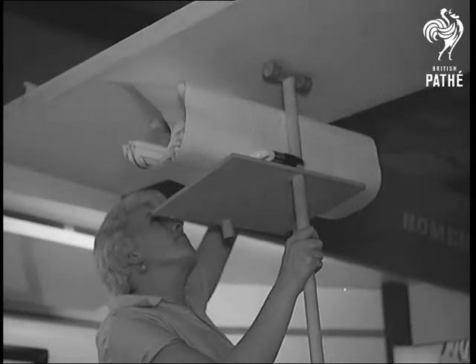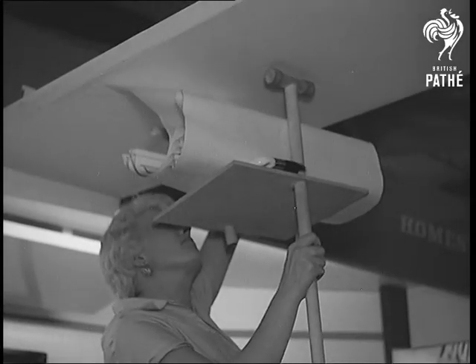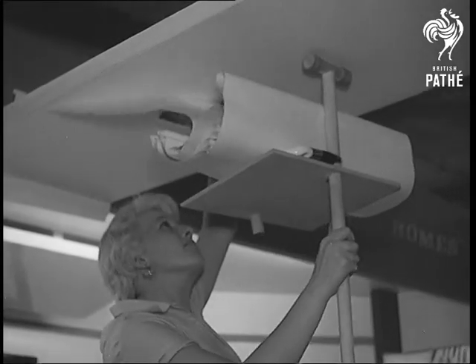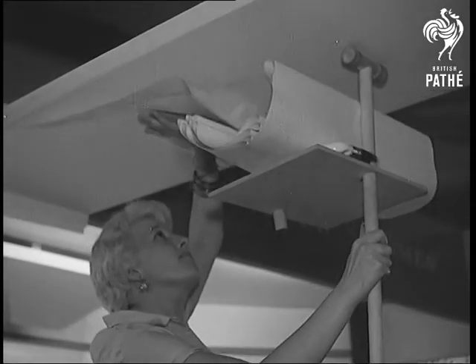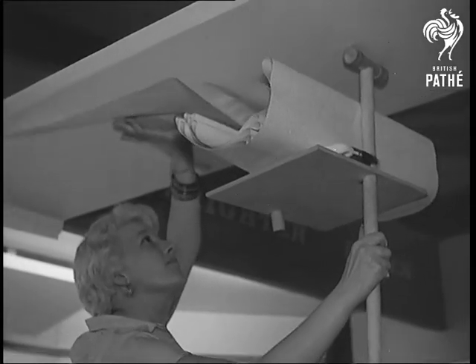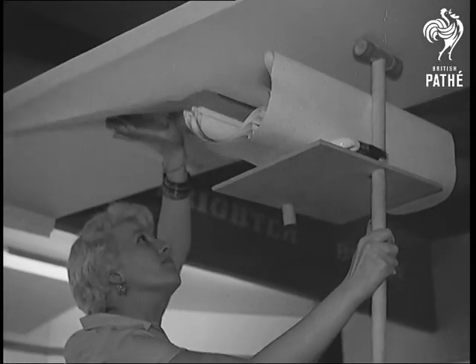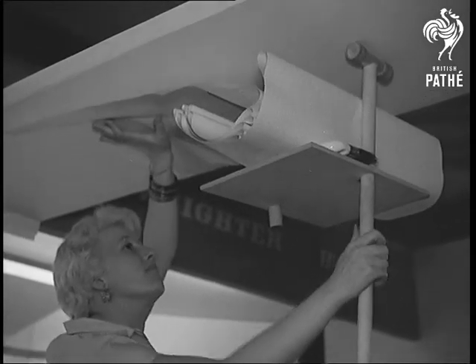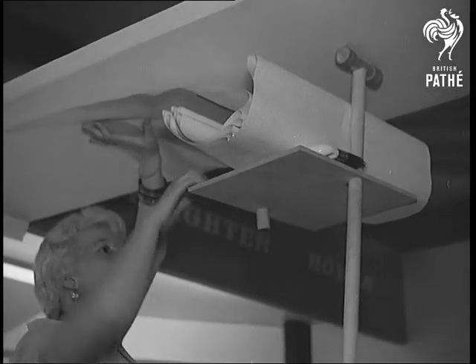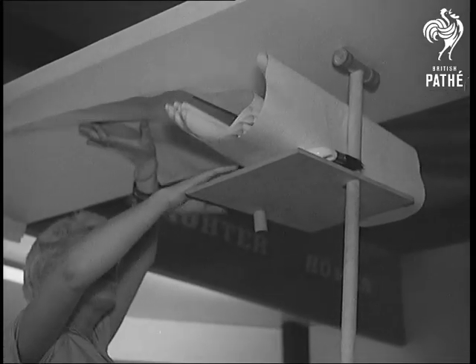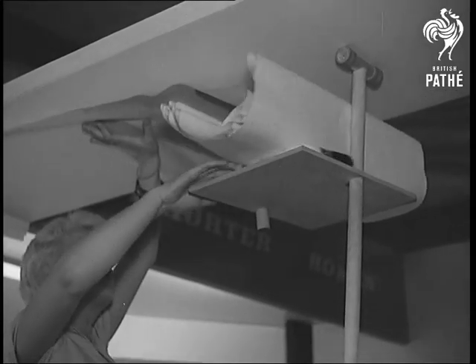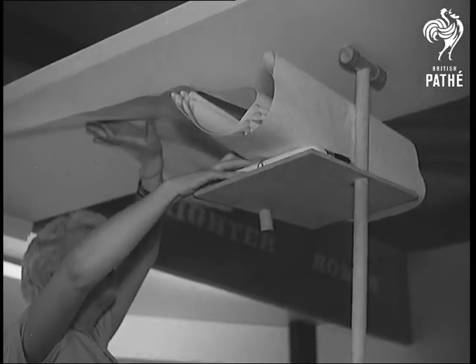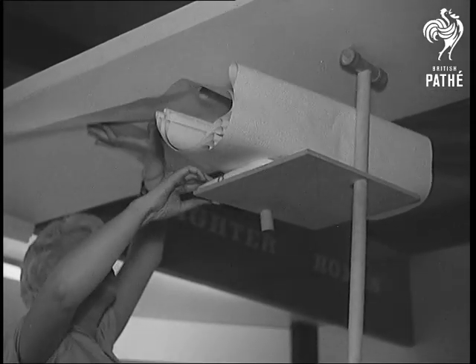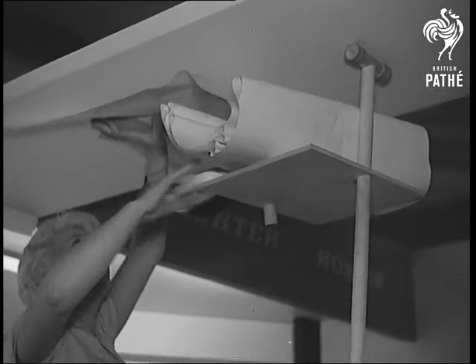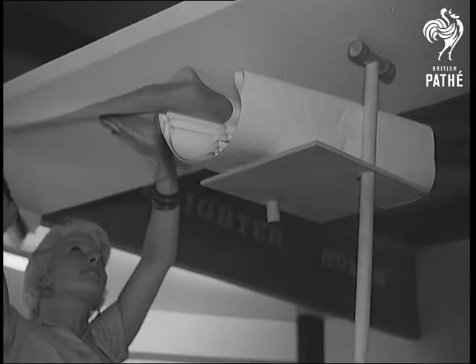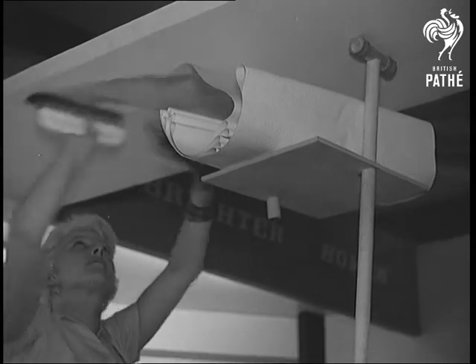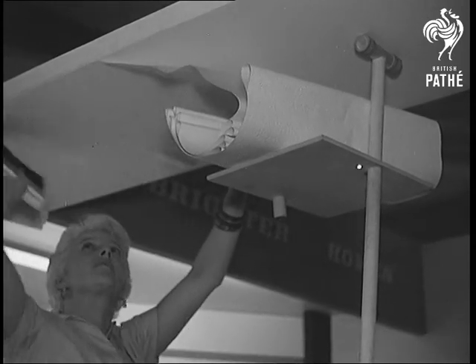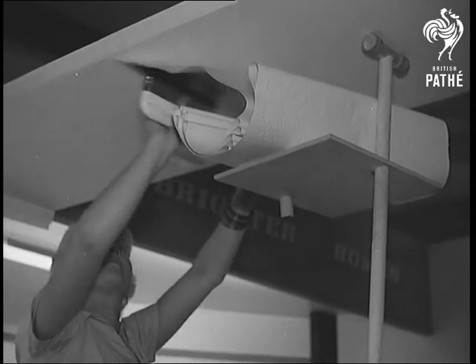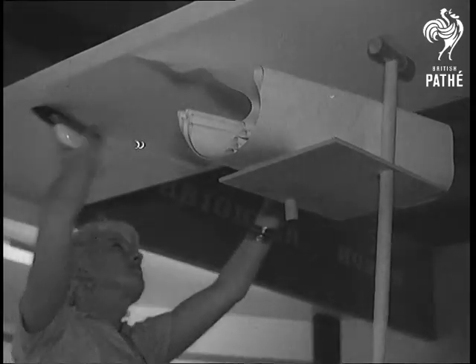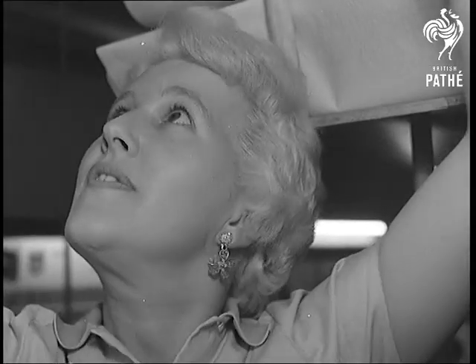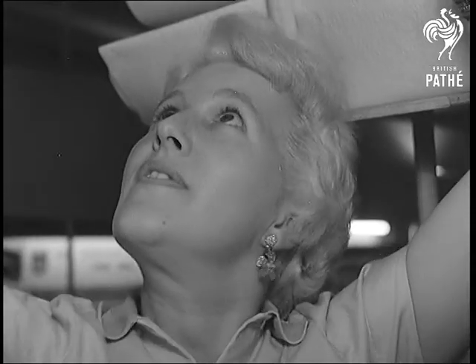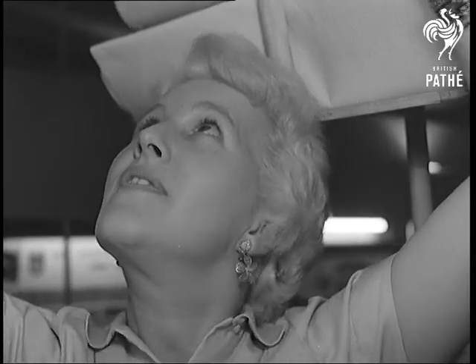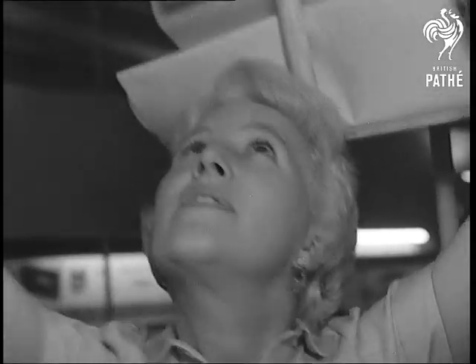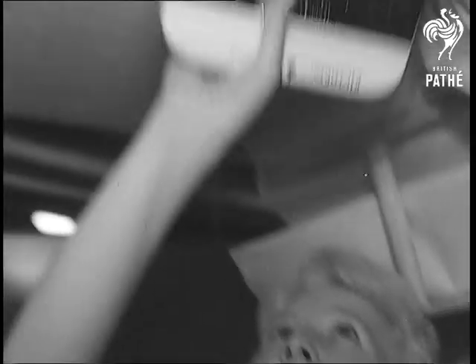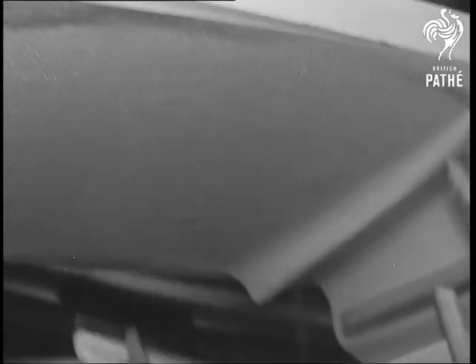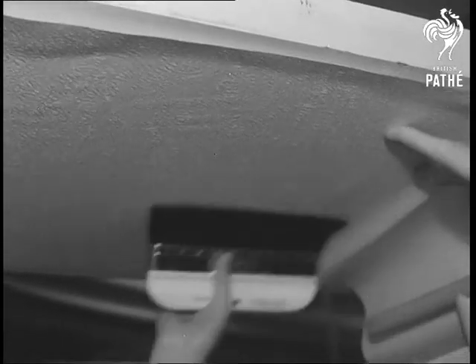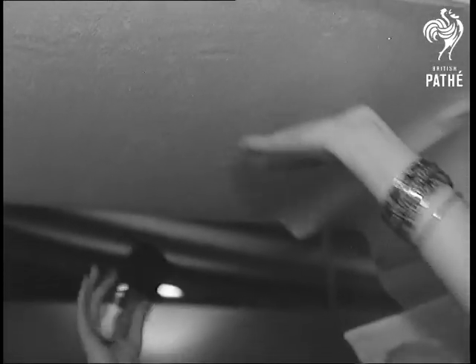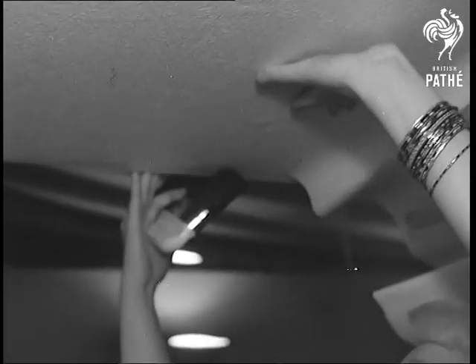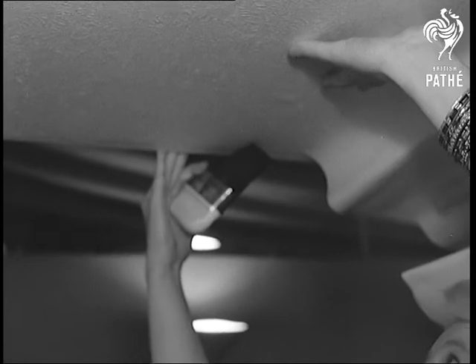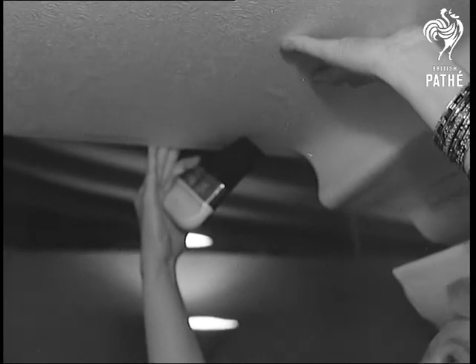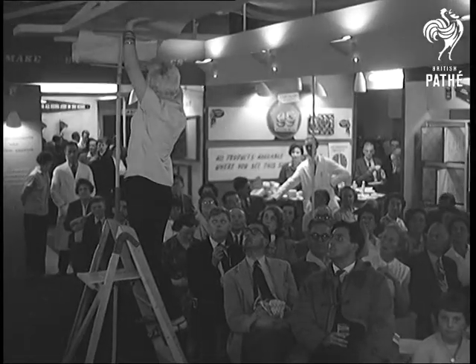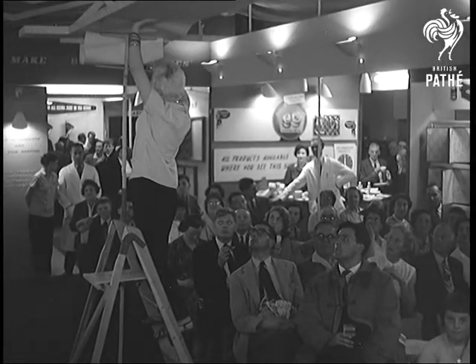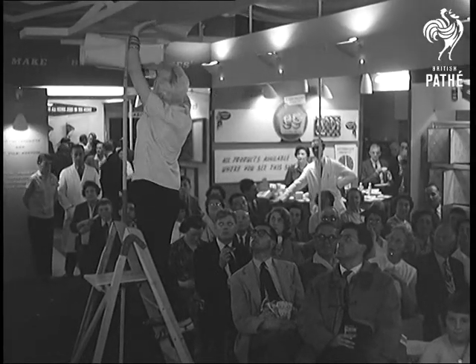Here's a device costing only thirty-four and sixpence, which will earn the gratitude of anyone who has tried that almost impossible of all jobs — repairing a ceiling. And the same thought is in every mind: why didn't I think of that first?